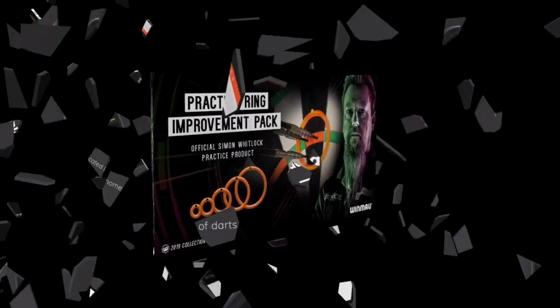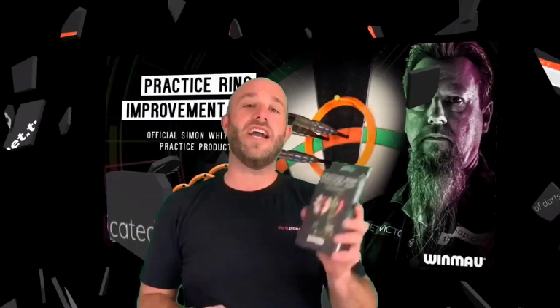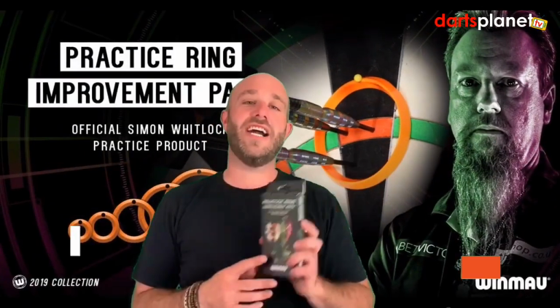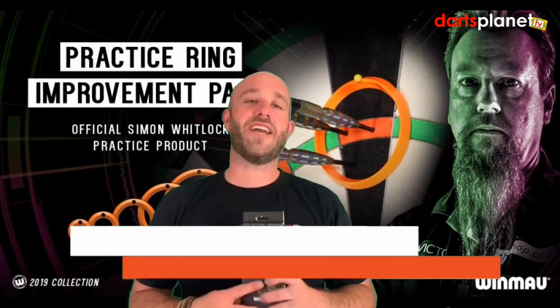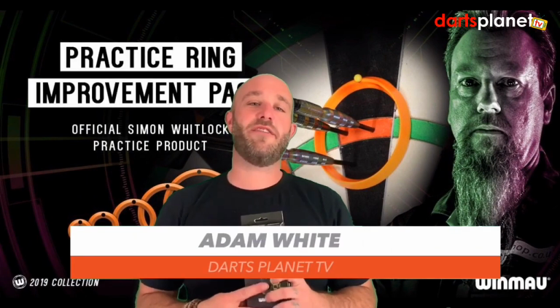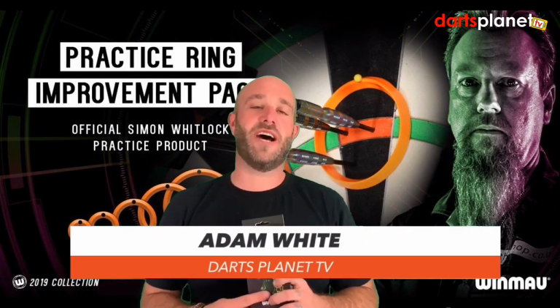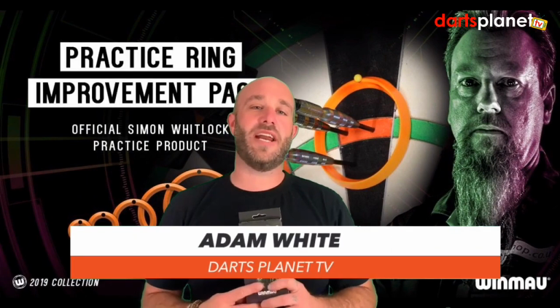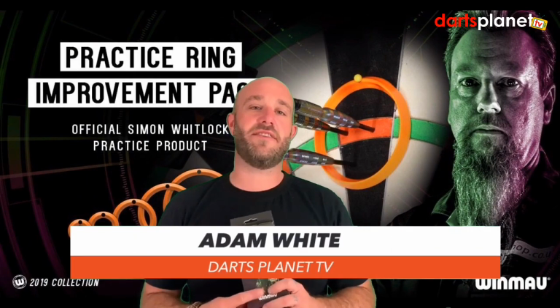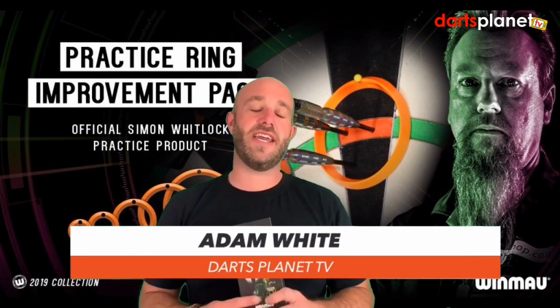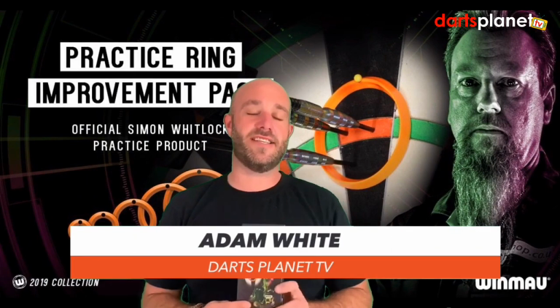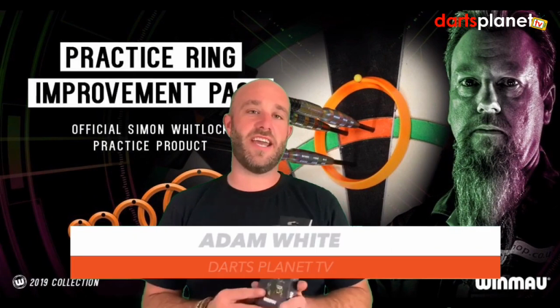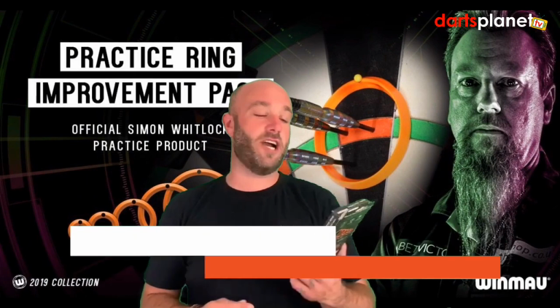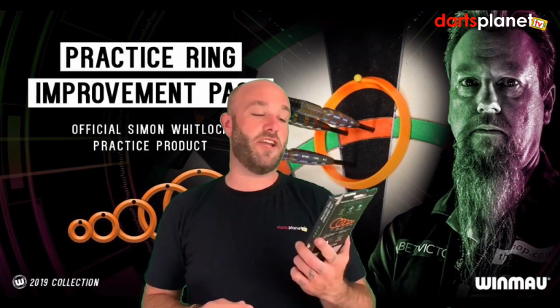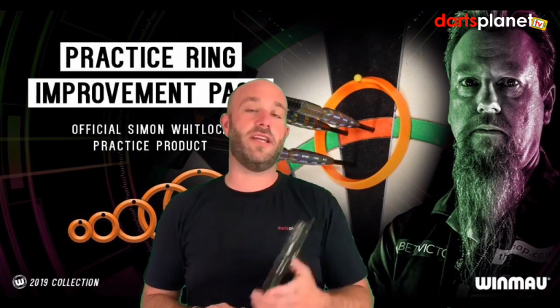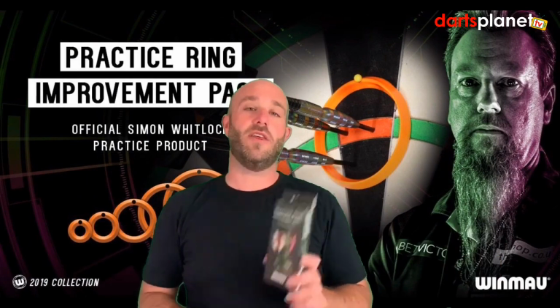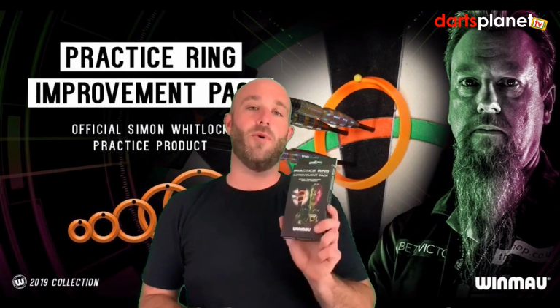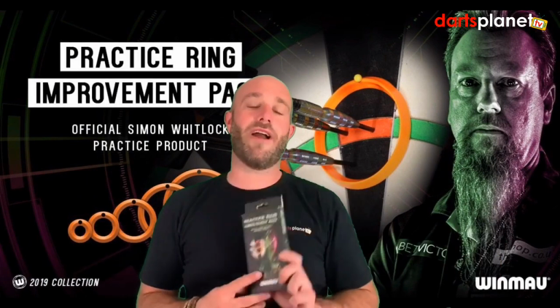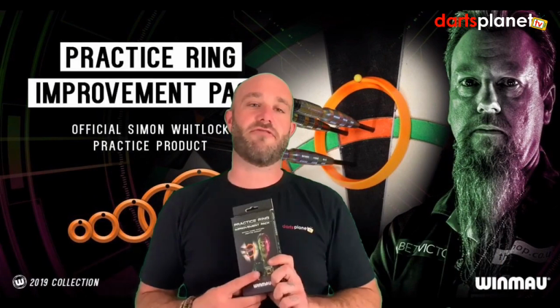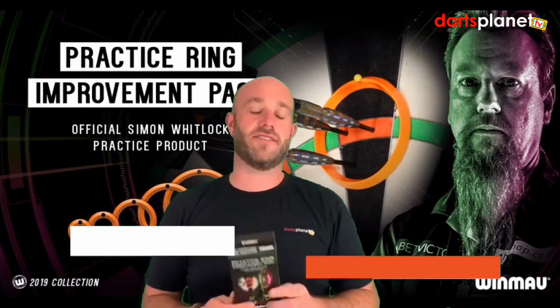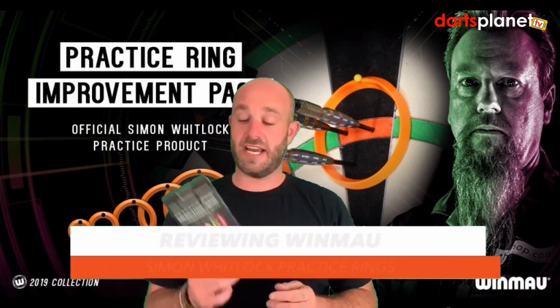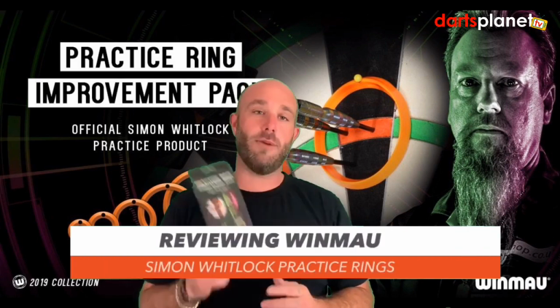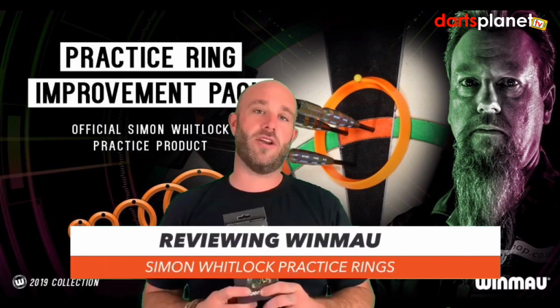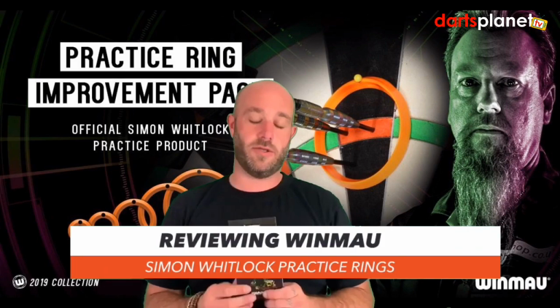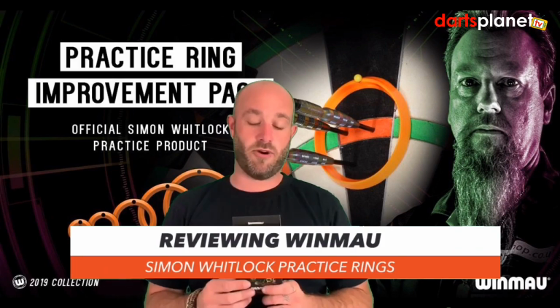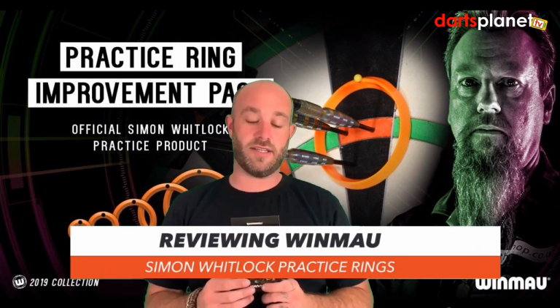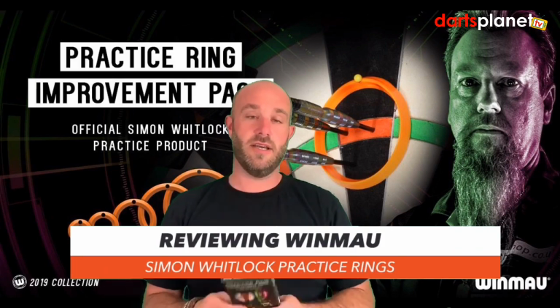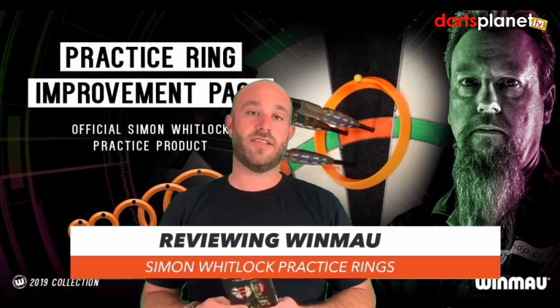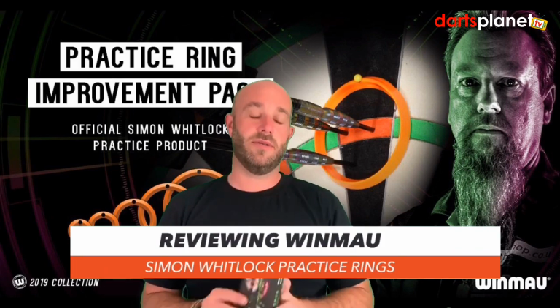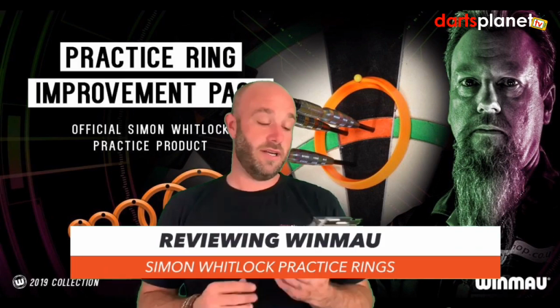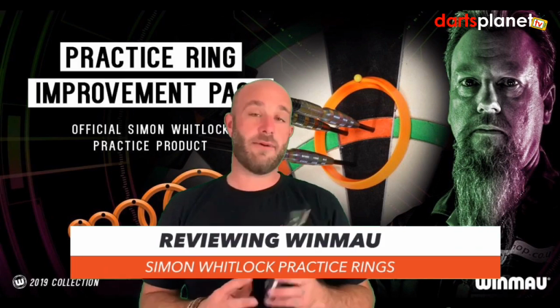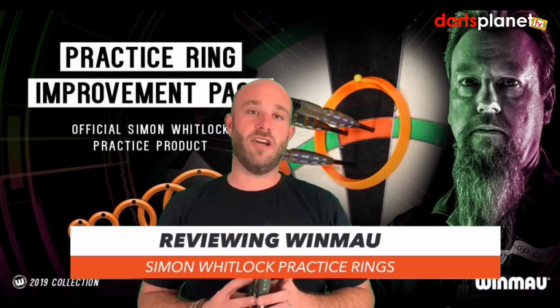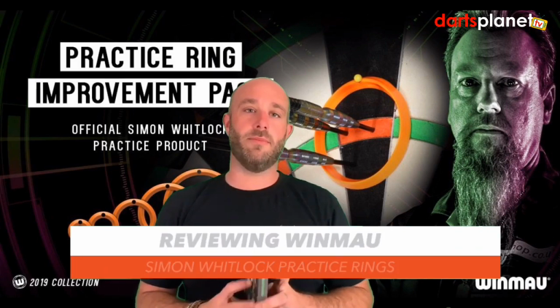Hi guys, Adam here from Darts Planet TV and today we are reviewing the Winmore practice rings — a Simon Whitlock endorsed product — so let's go have a look at them.